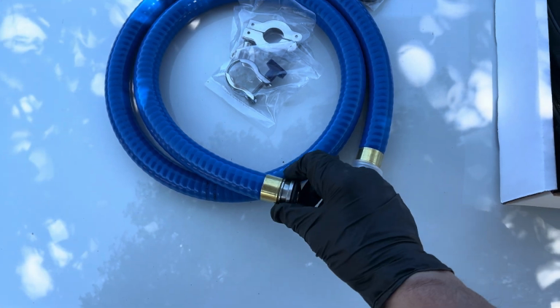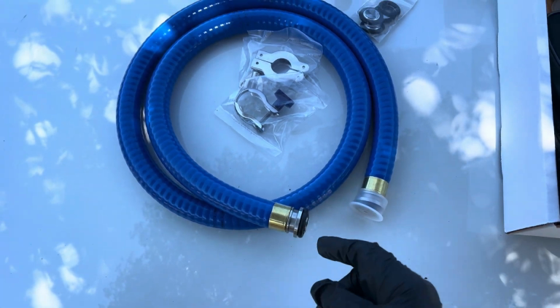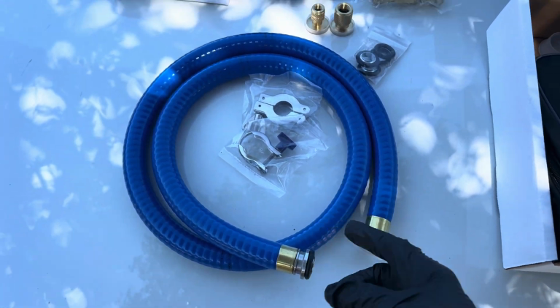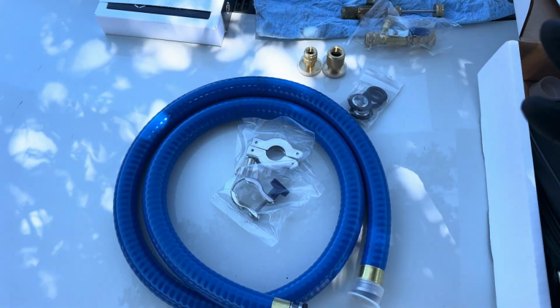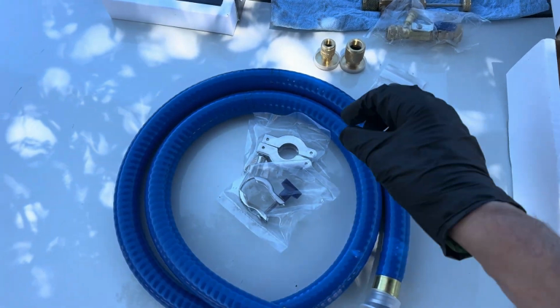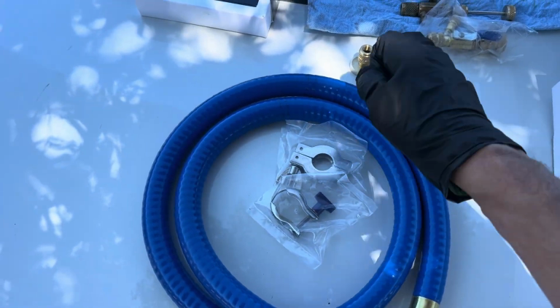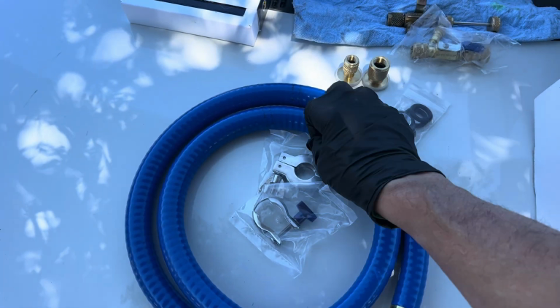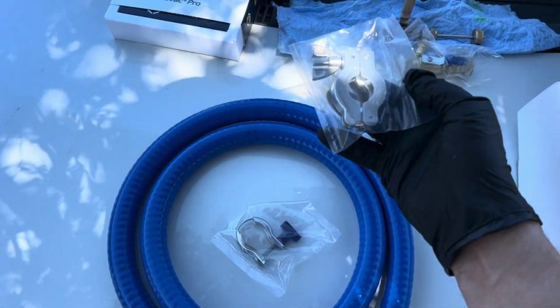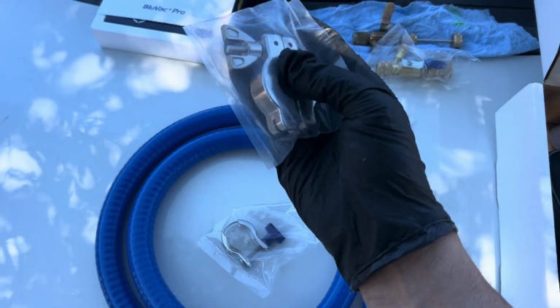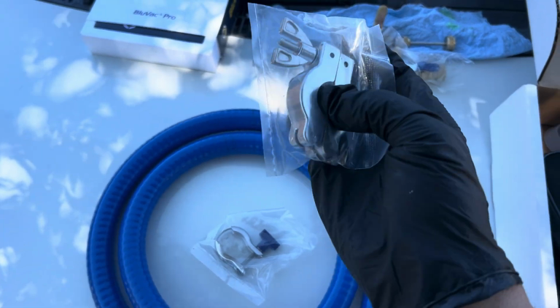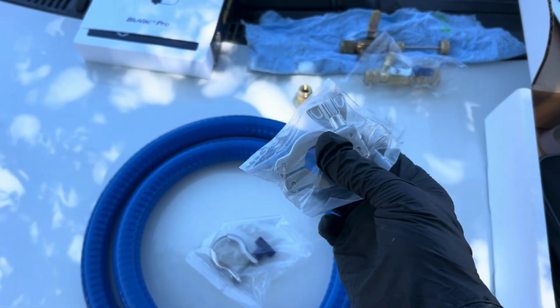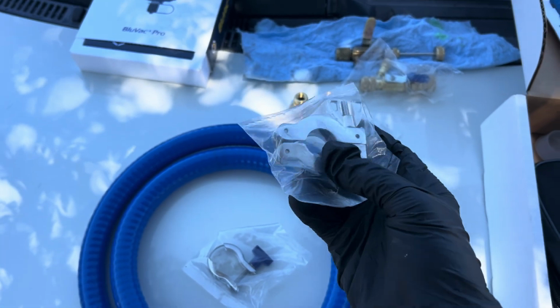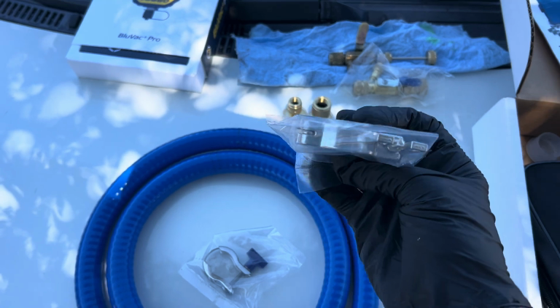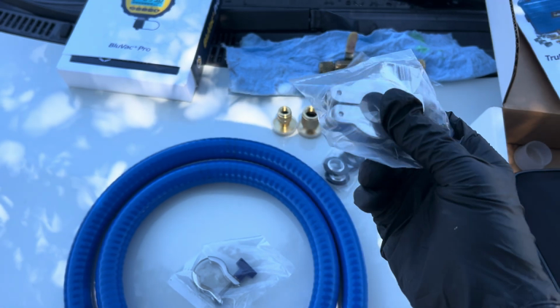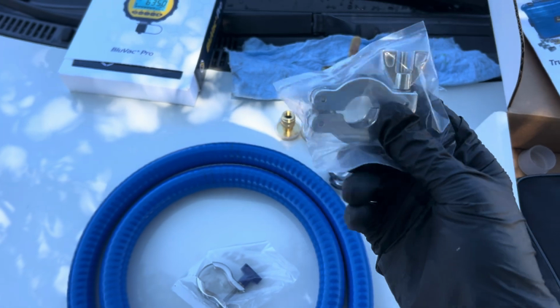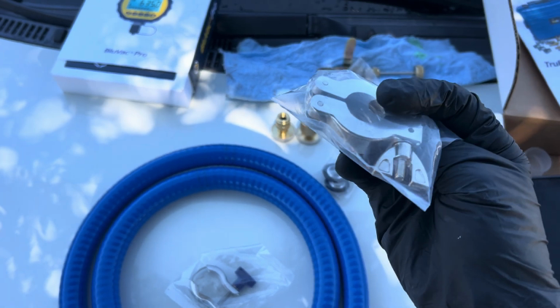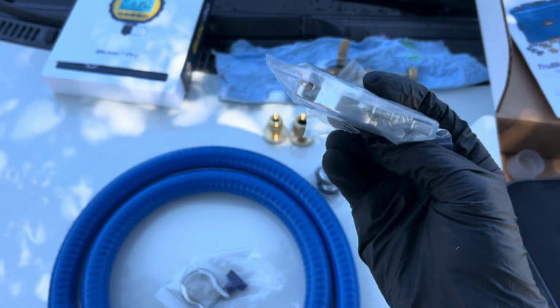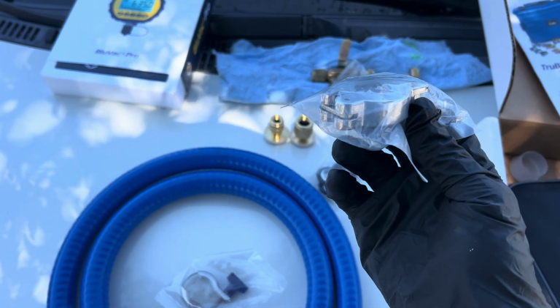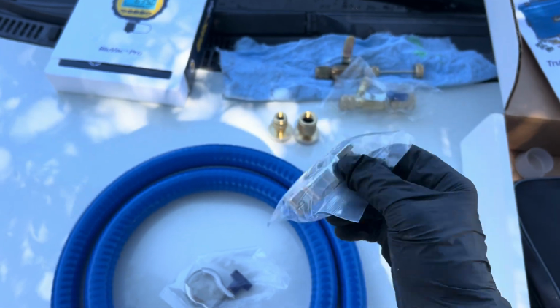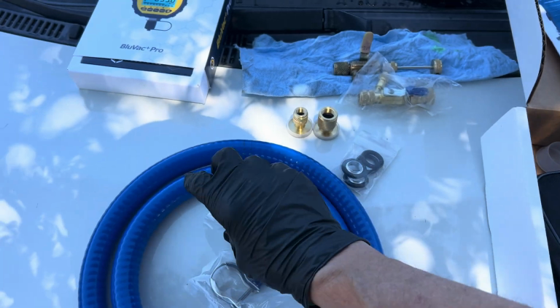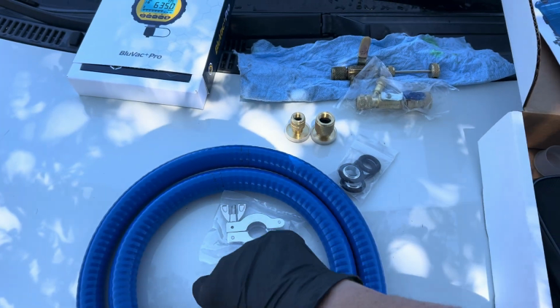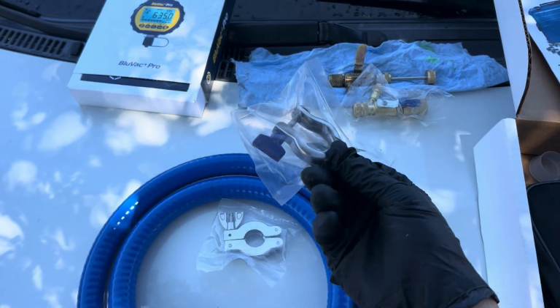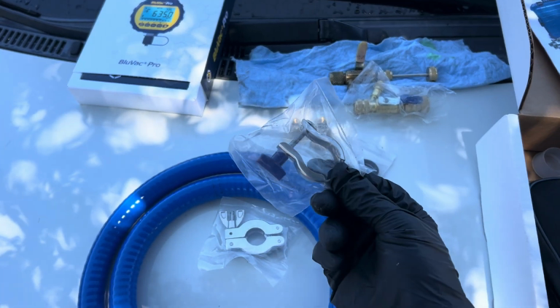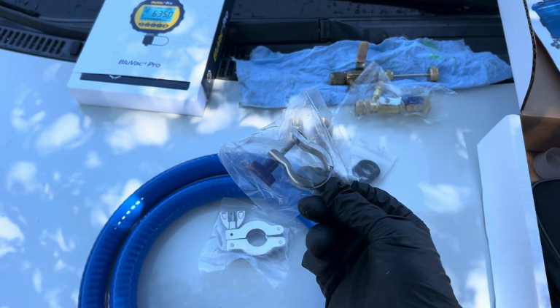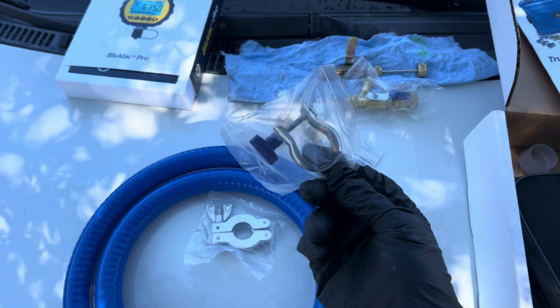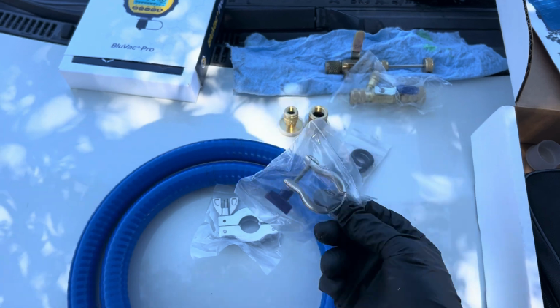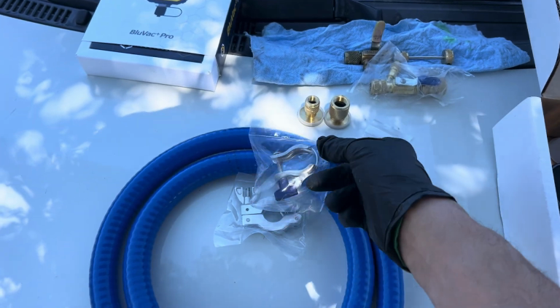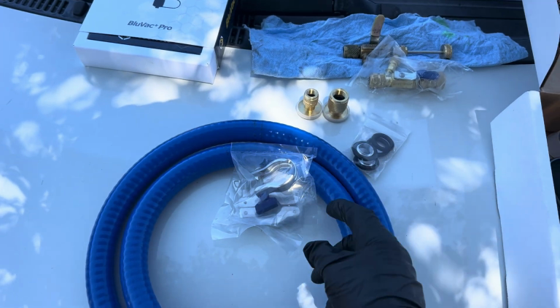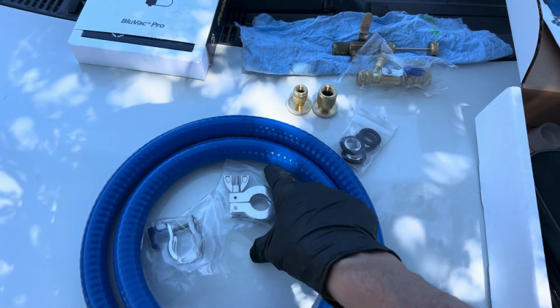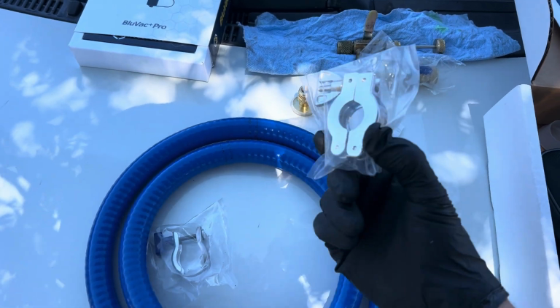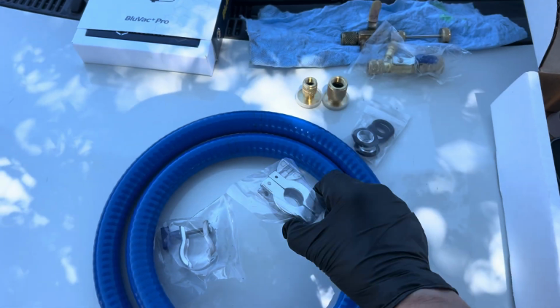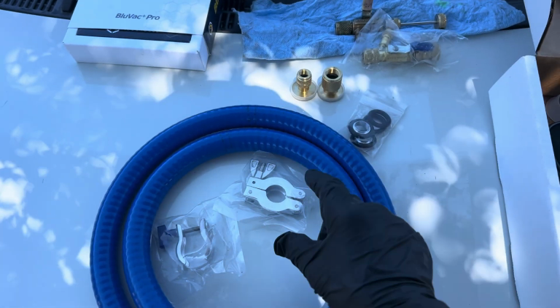Otherwise you'll be struggling when you first start, trying to figure out why you can't get the big beast in there. It was this one that was supposed to go on your gauges — the bigger collar goes to your vacuum pump.